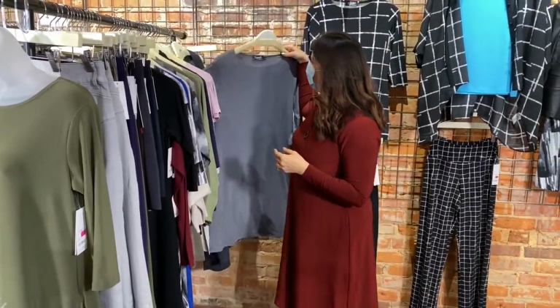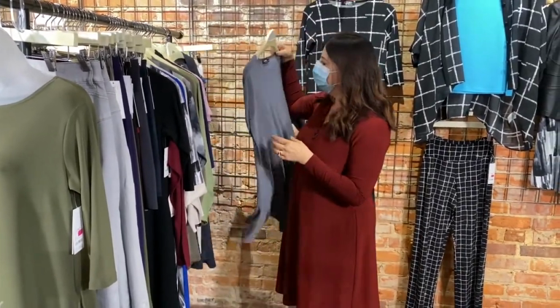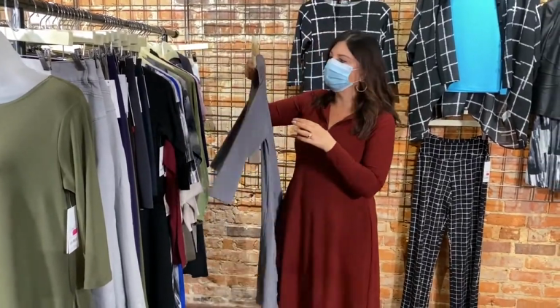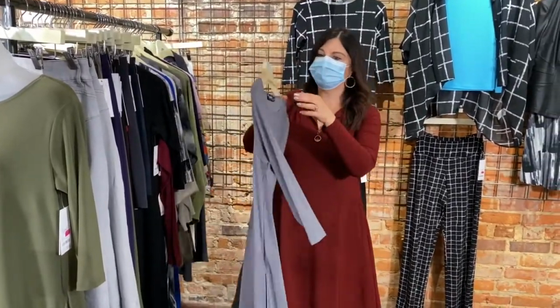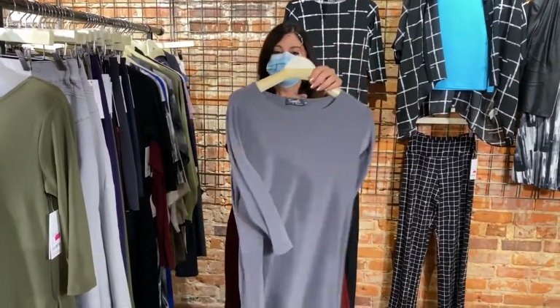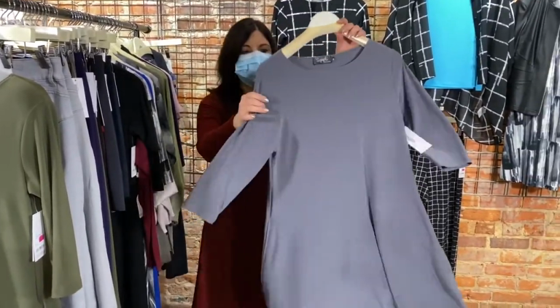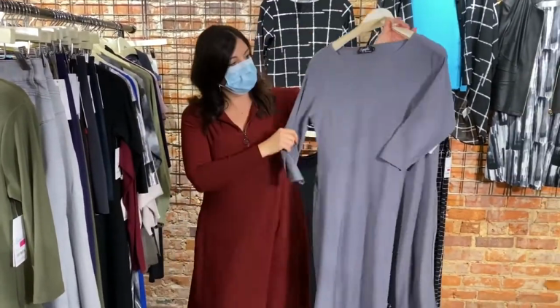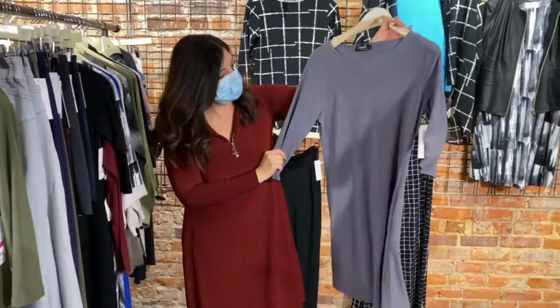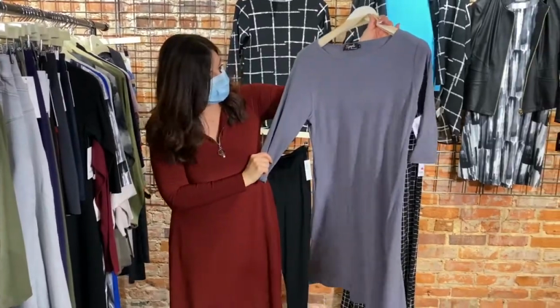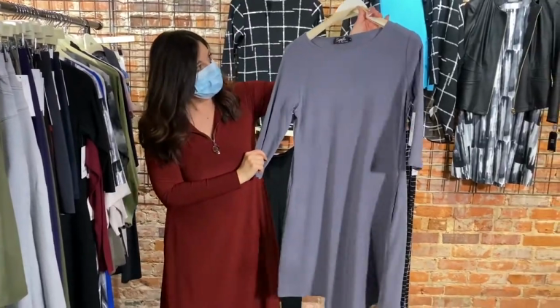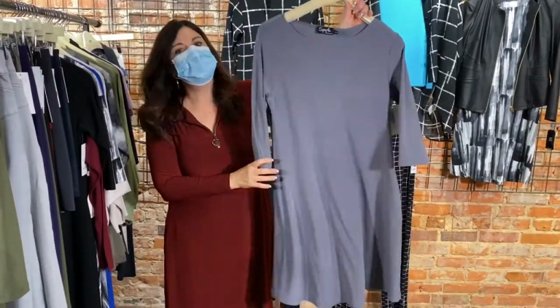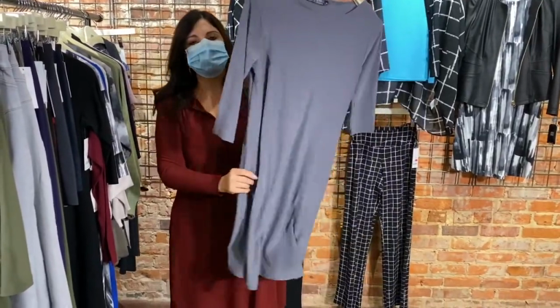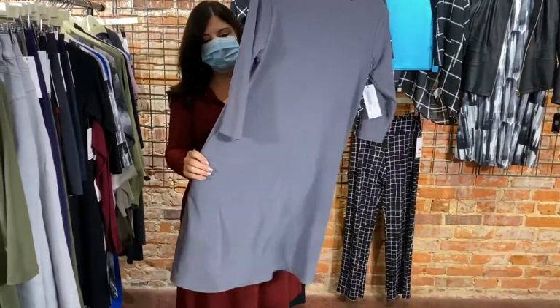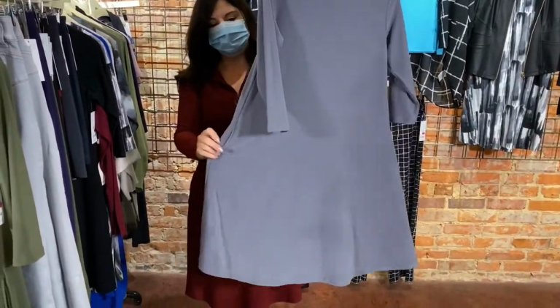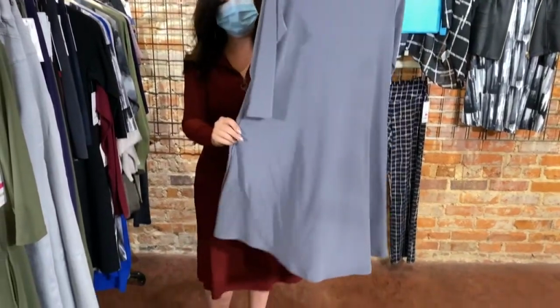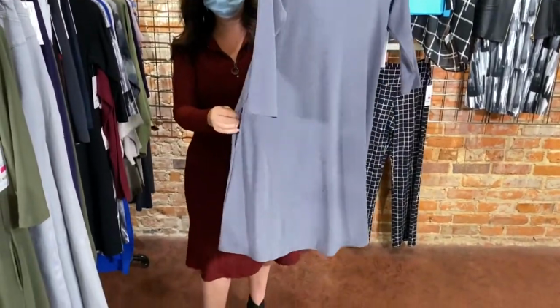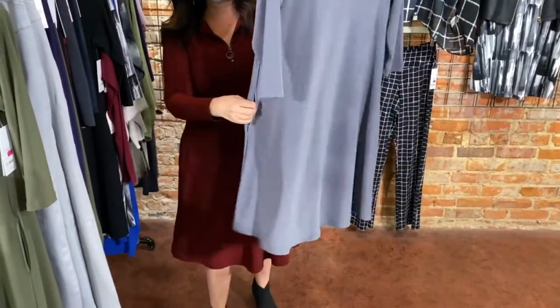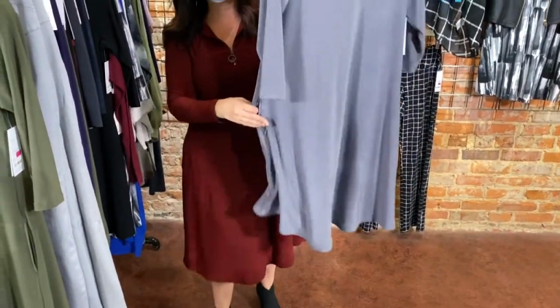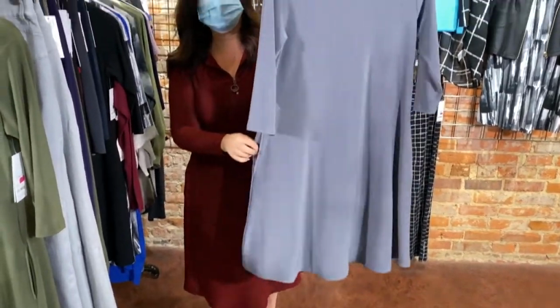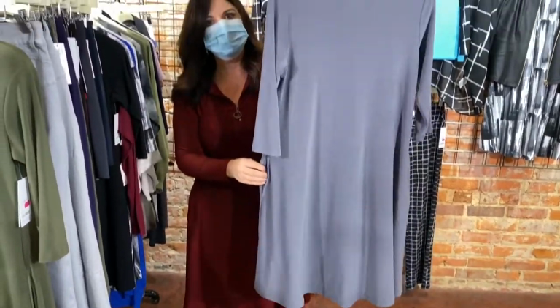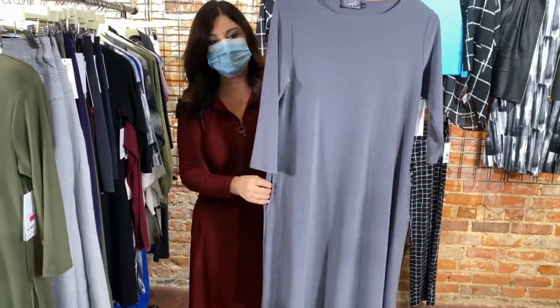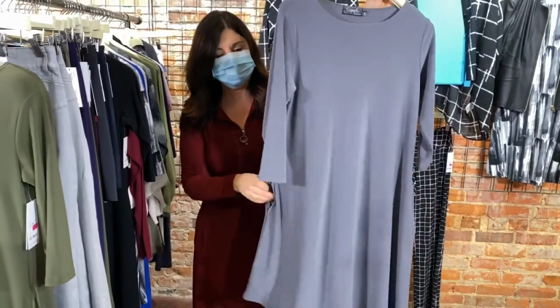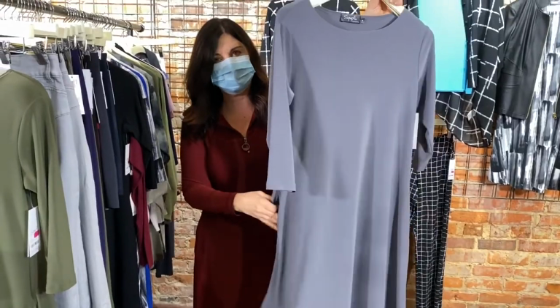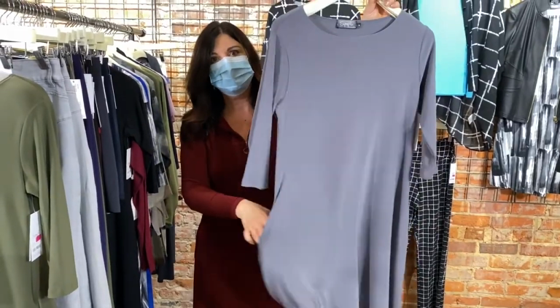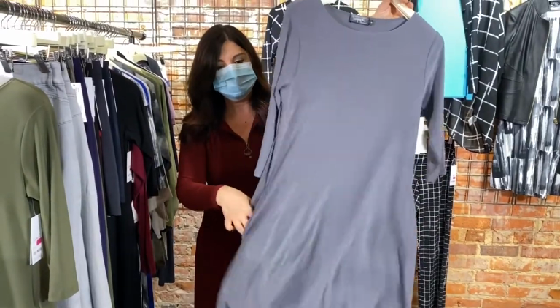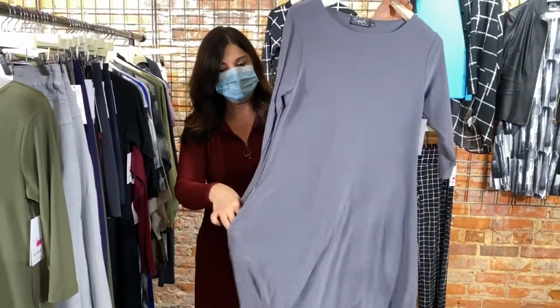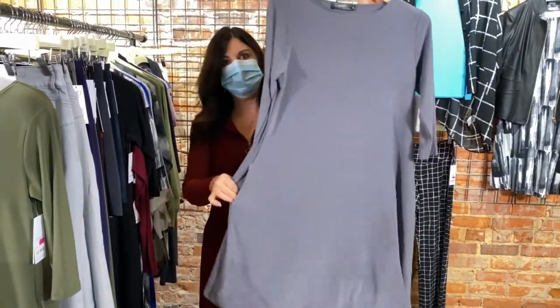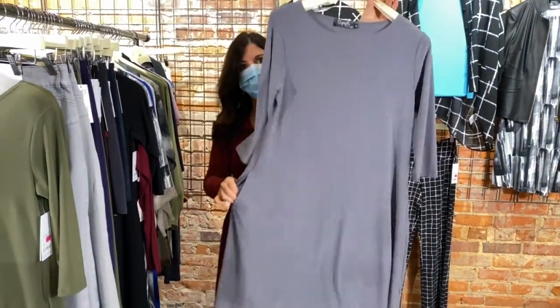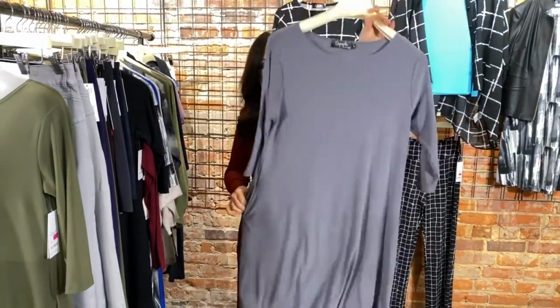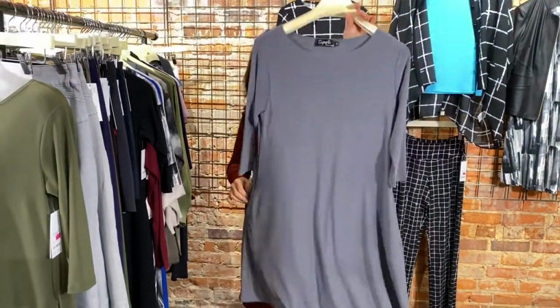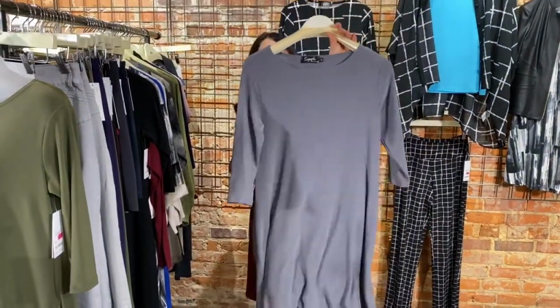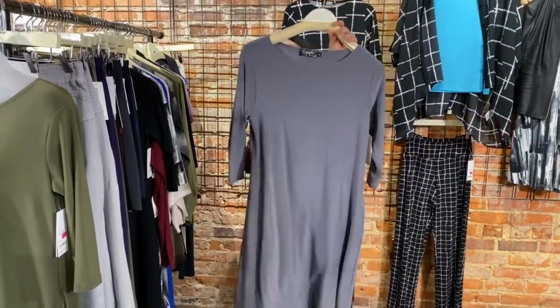Up next, so pretty — a stone color in our trapeze dress. Again, the trapeze dress you can dress up or dress down. Super popular, has pockets. One size 6 left in stone.